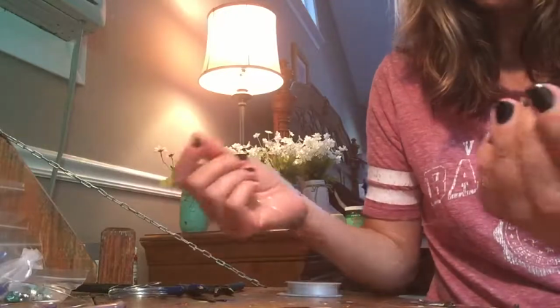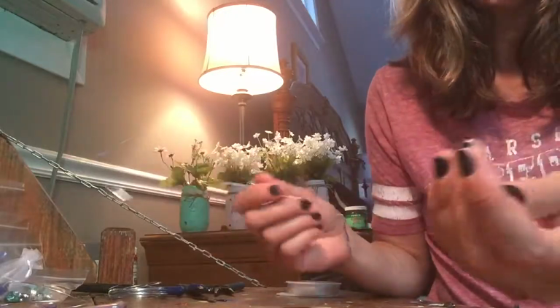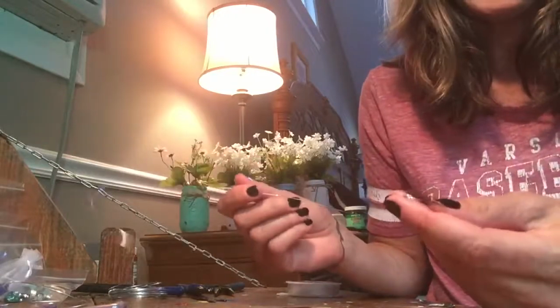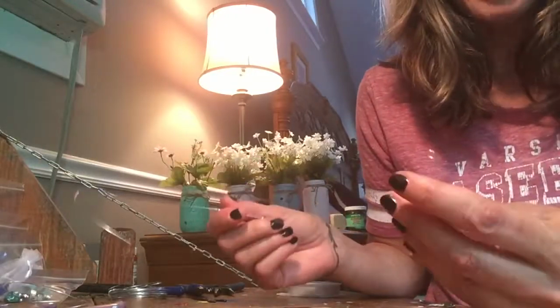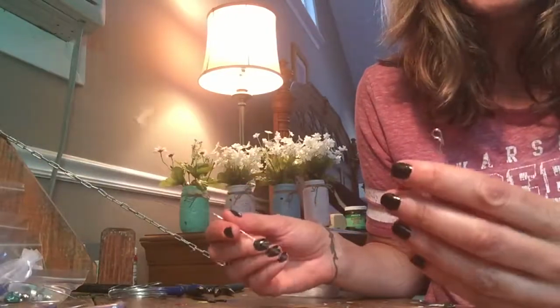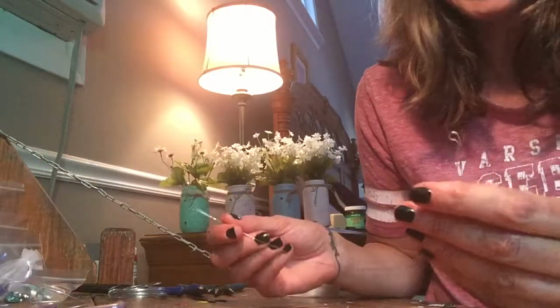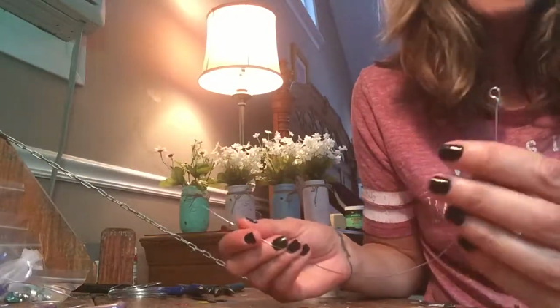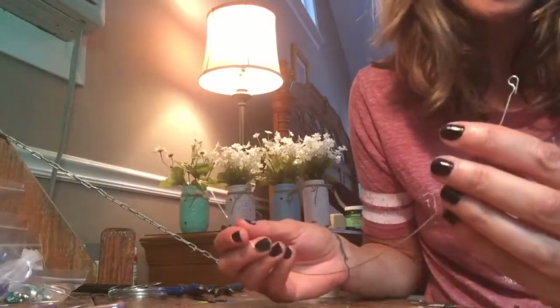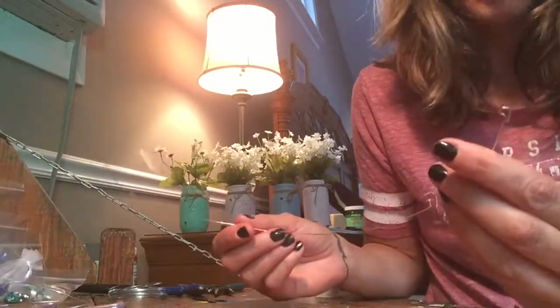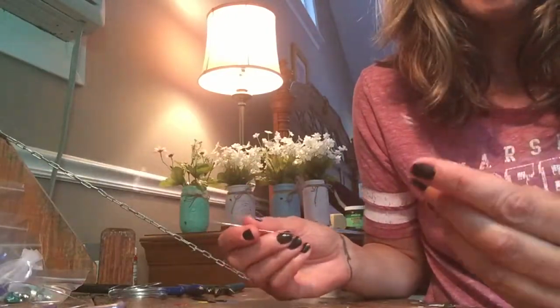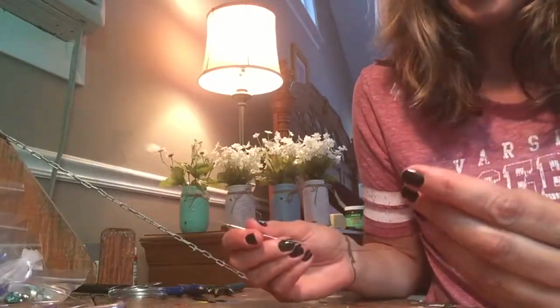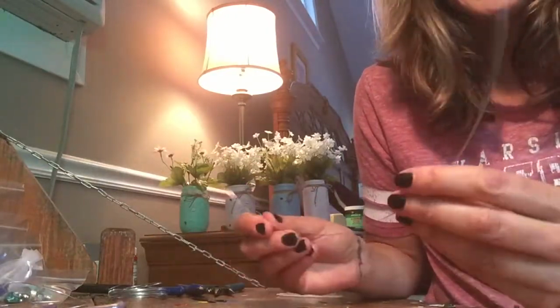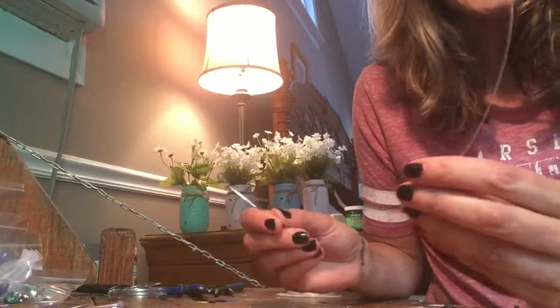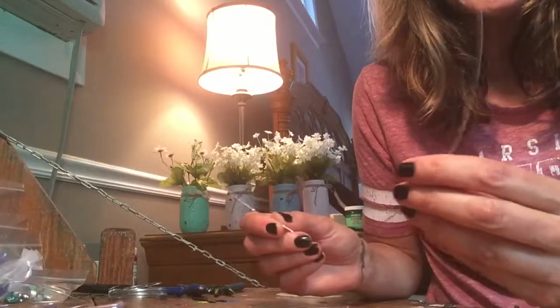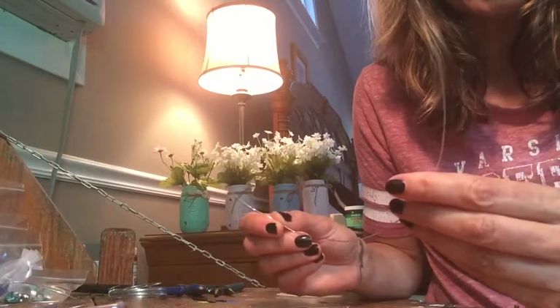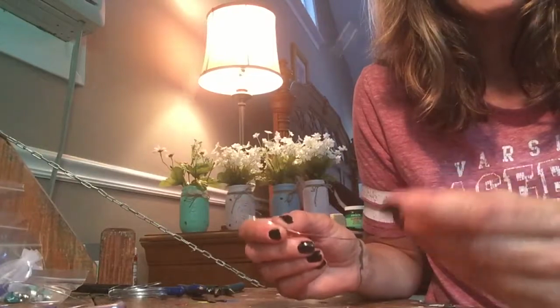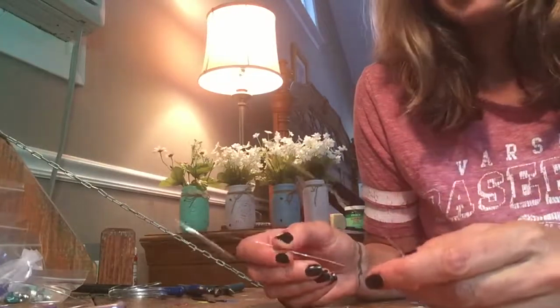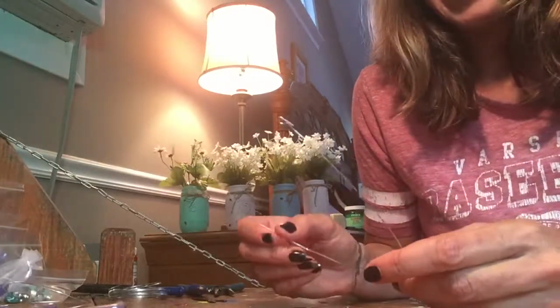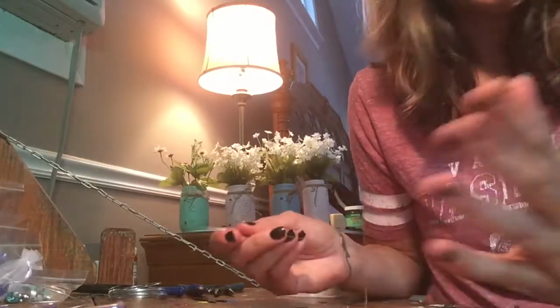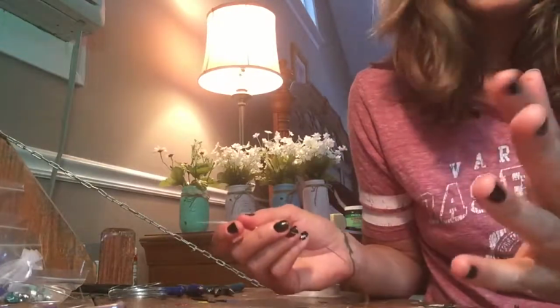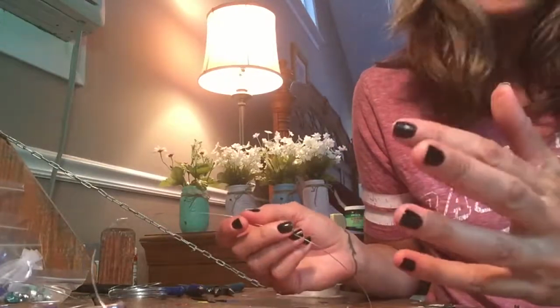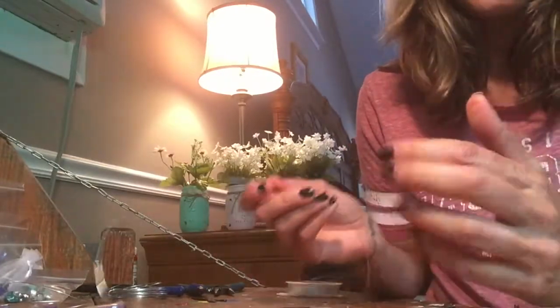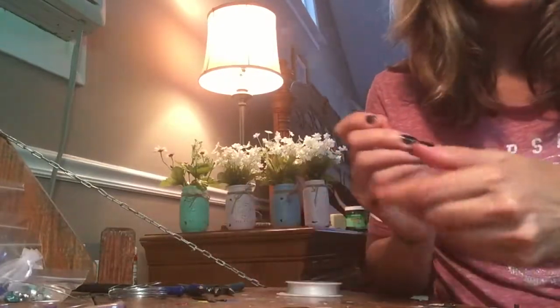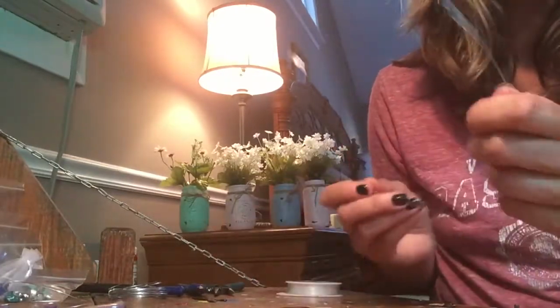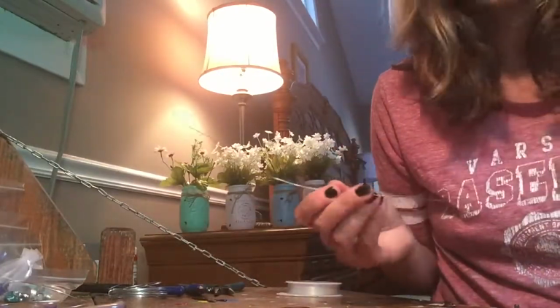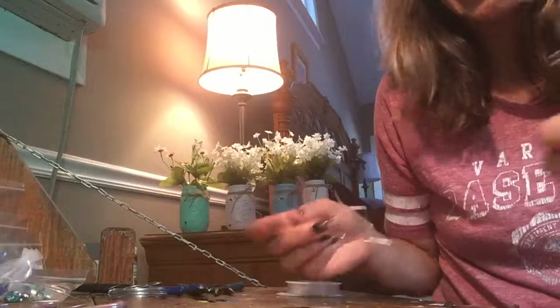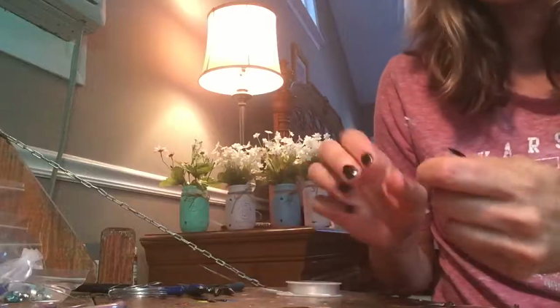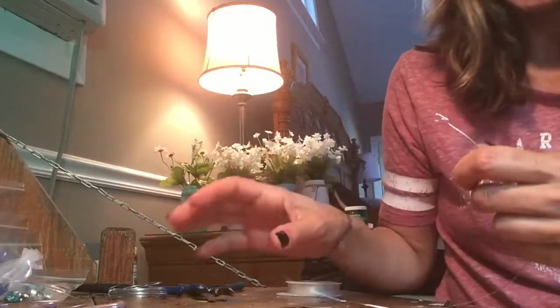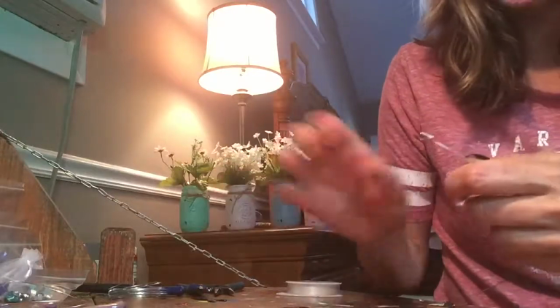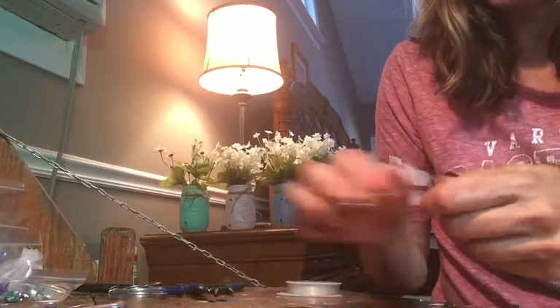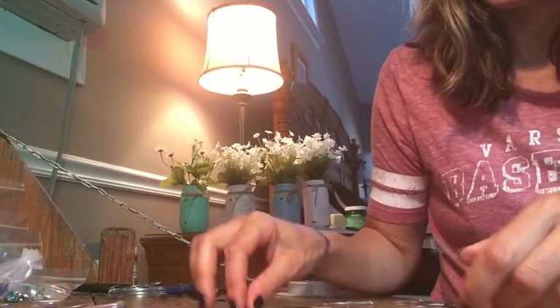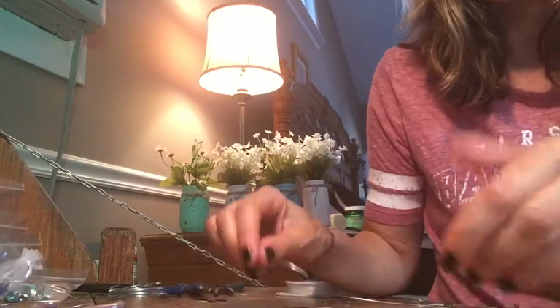This is 20 gauge wire — it's a non-tarnish wire. 20 gauge is the easiest to work with and you can get that at any craft store: Michael's, Joann's, Hobby Lobby, any of that good stuff.